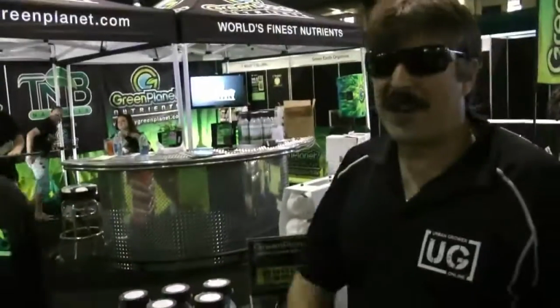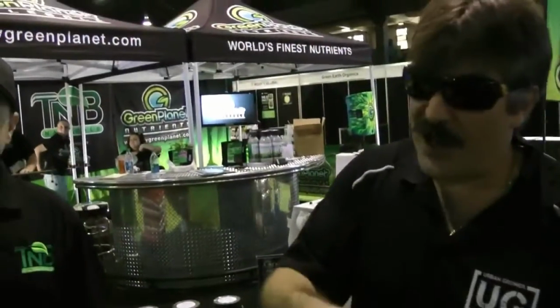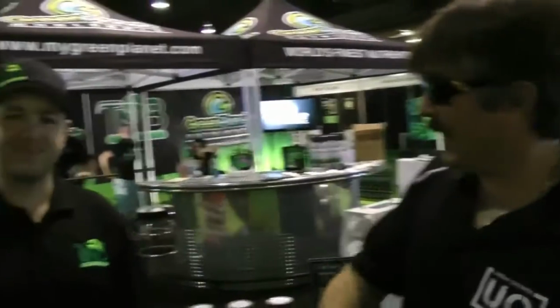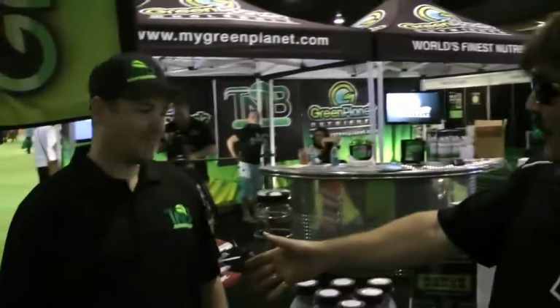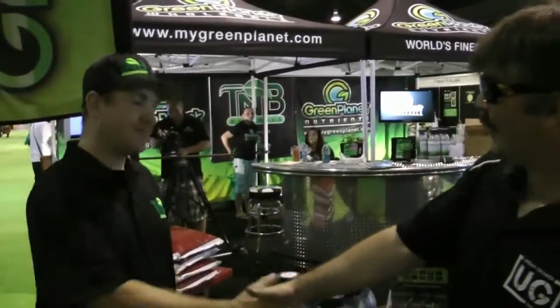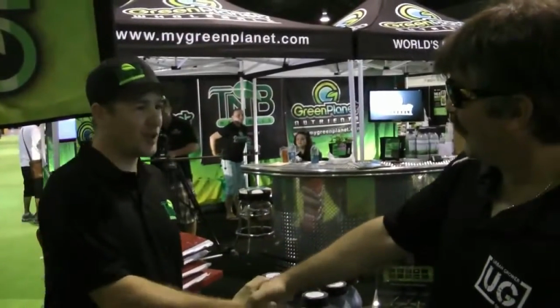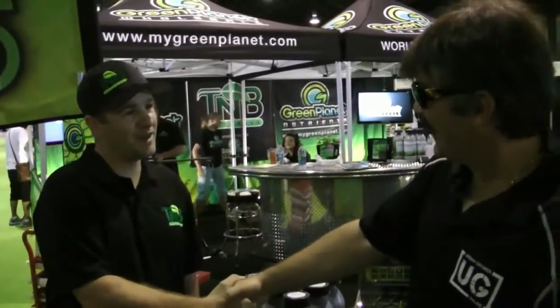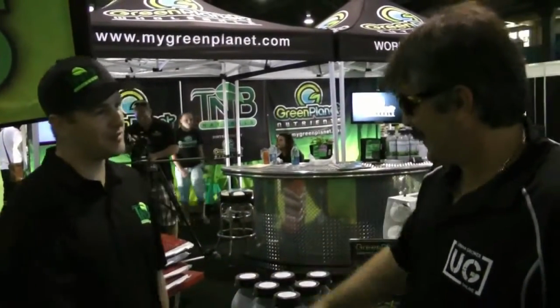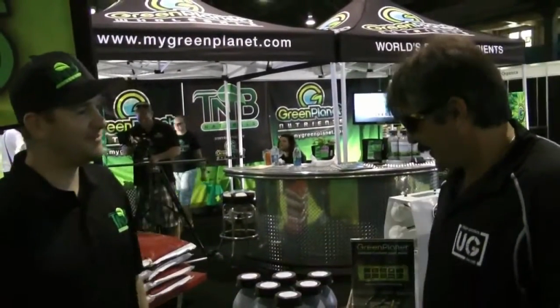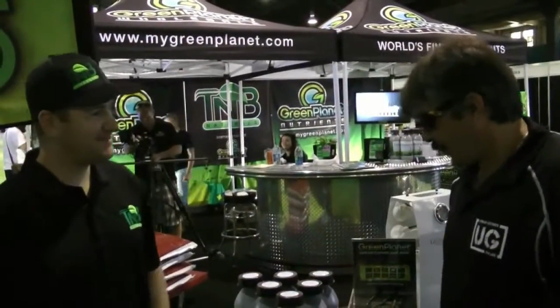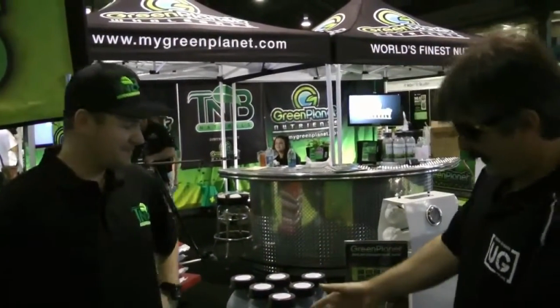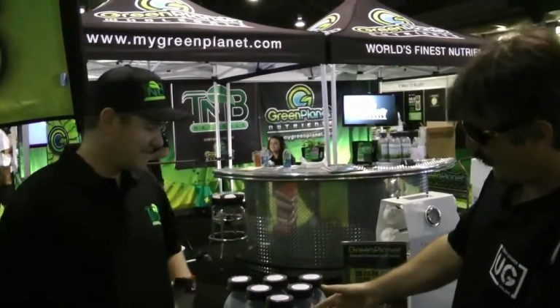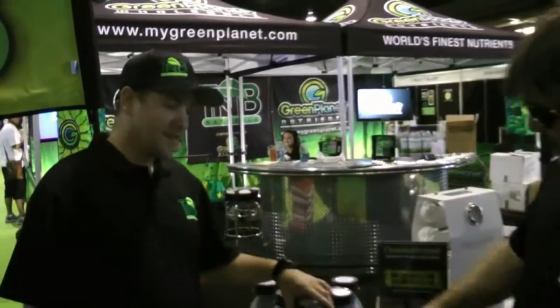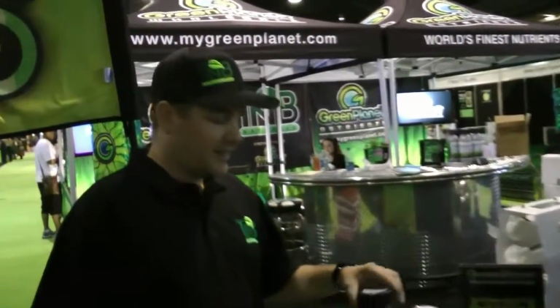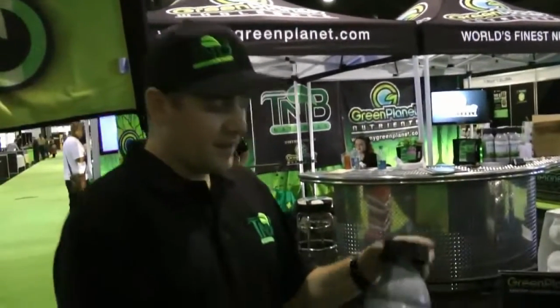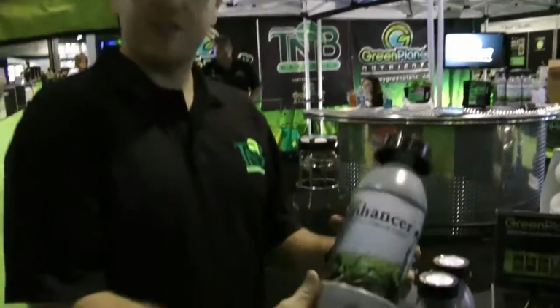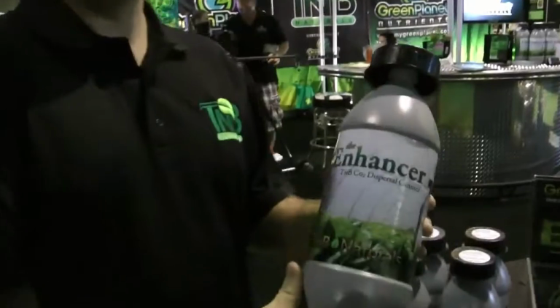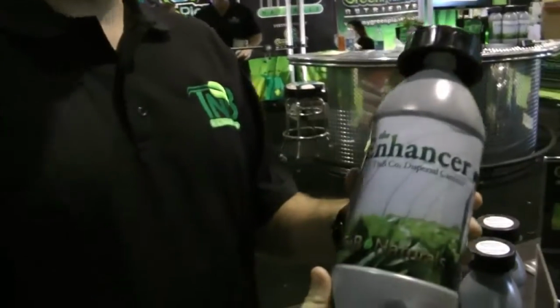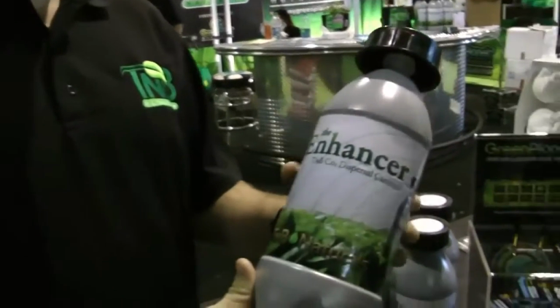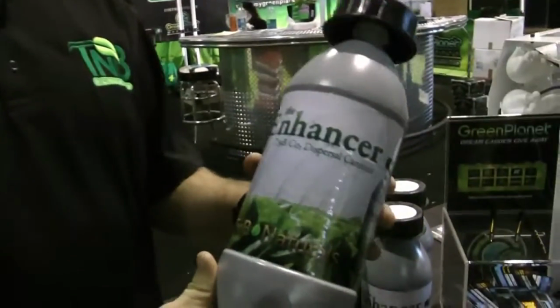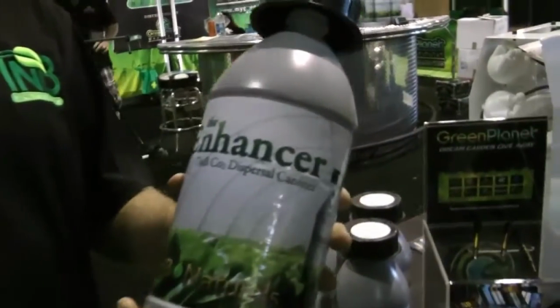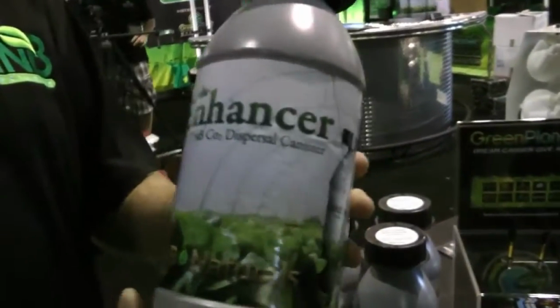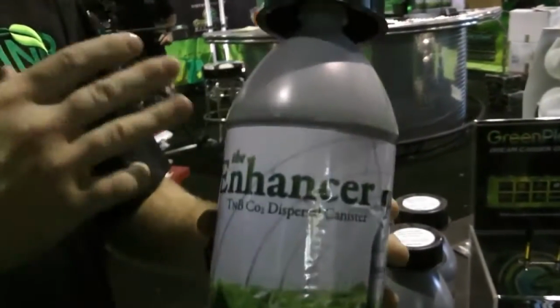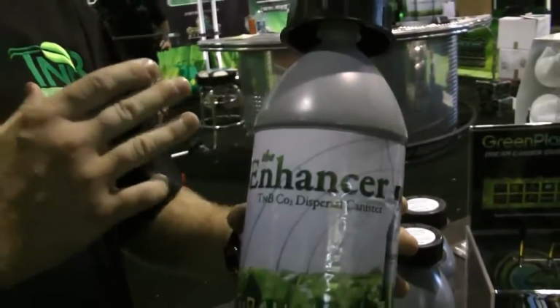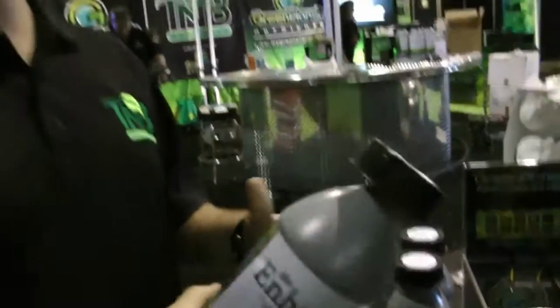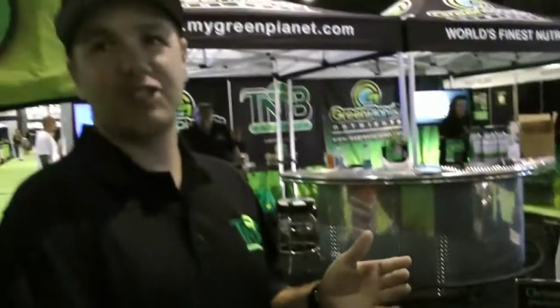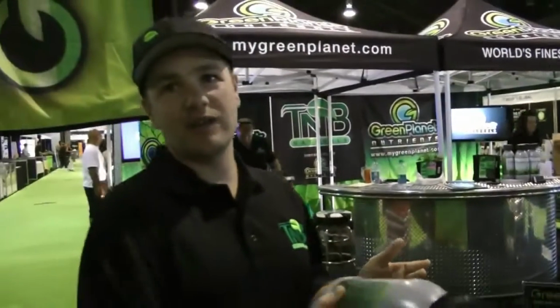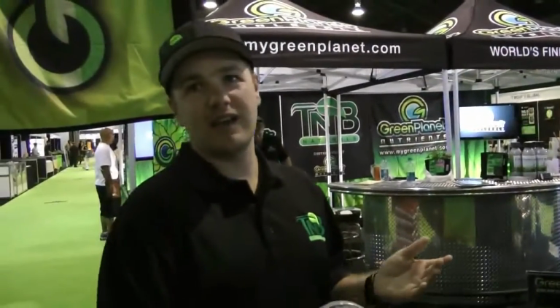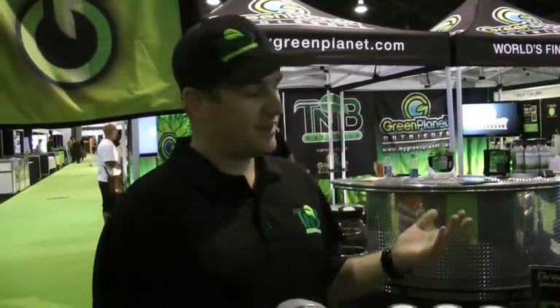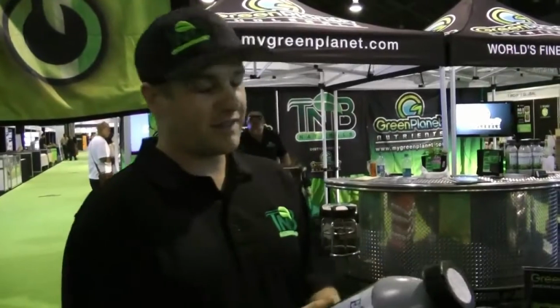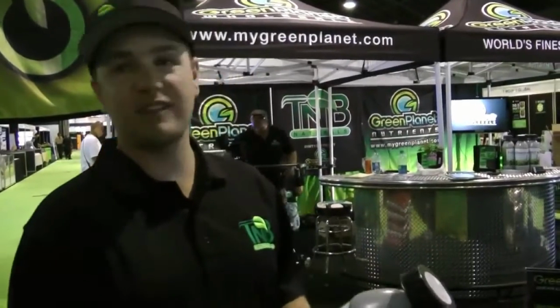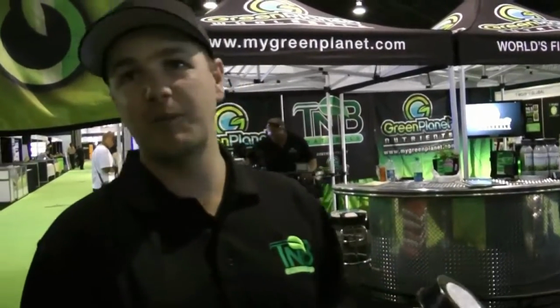We're here with Josh with the Enhancer. How are you doing Josh? Really good man, pleasure to meet you. So how does the Enhancer work? It's a CO2 machine? Yeah, it's all natural CO2. Essentially just add water and give it a good shake once a day. It's just that simple.